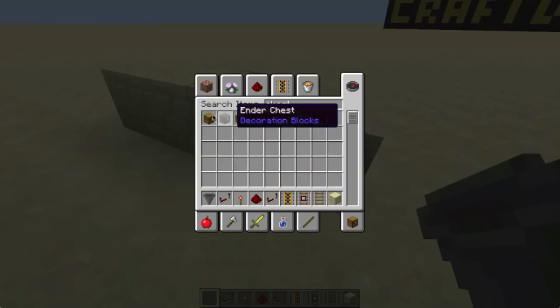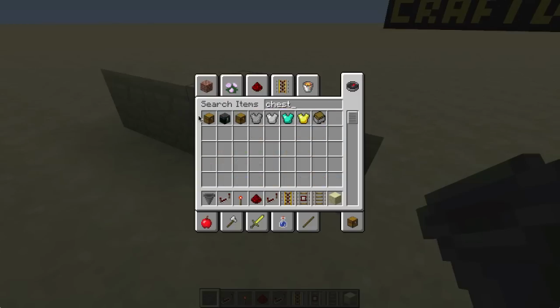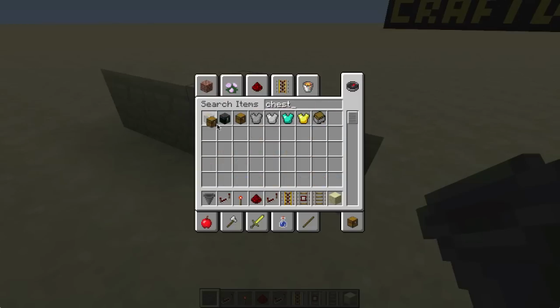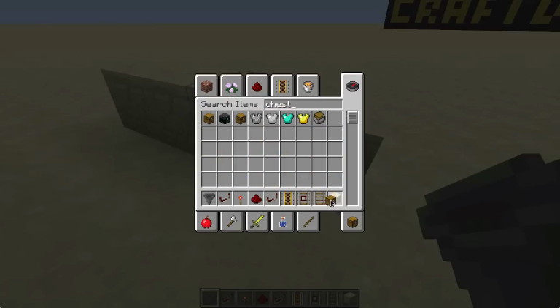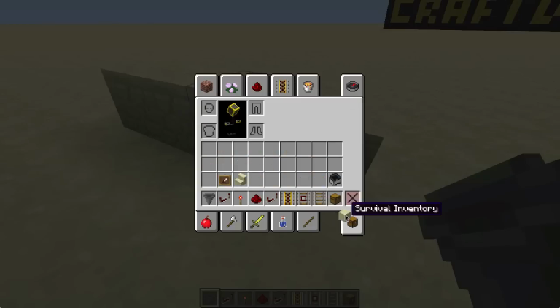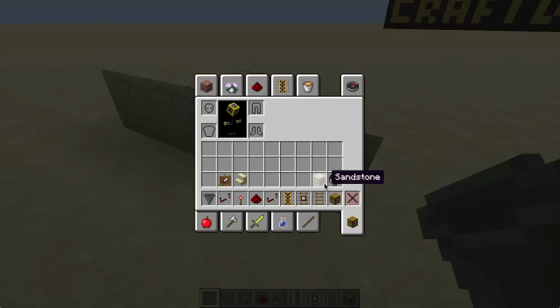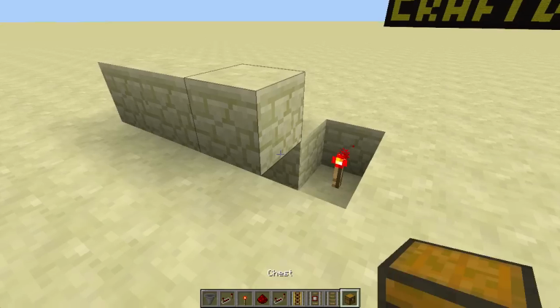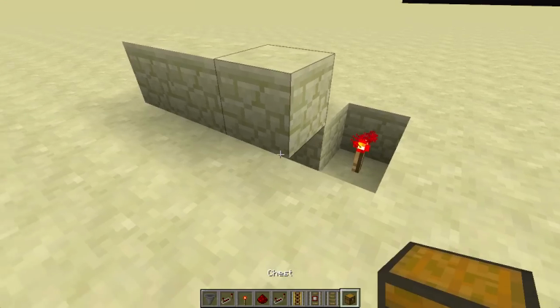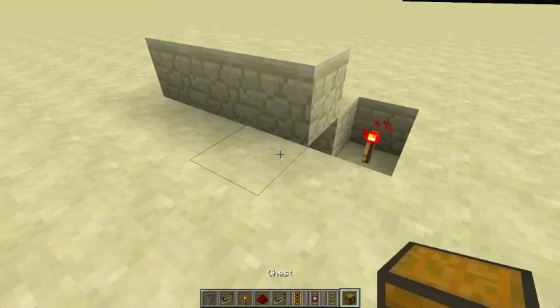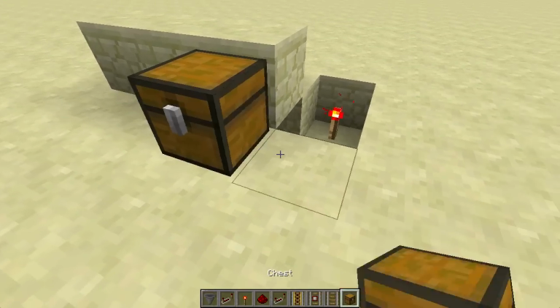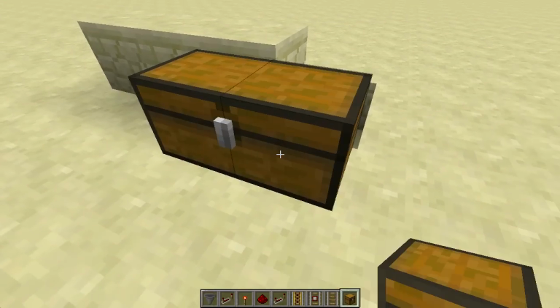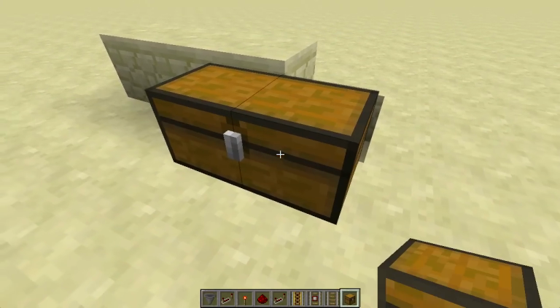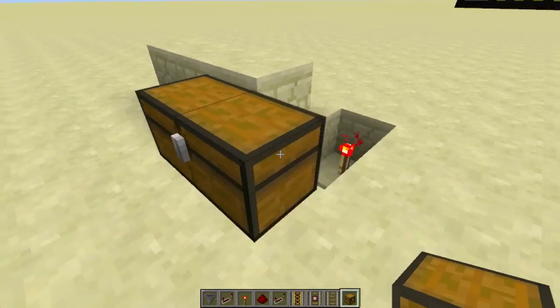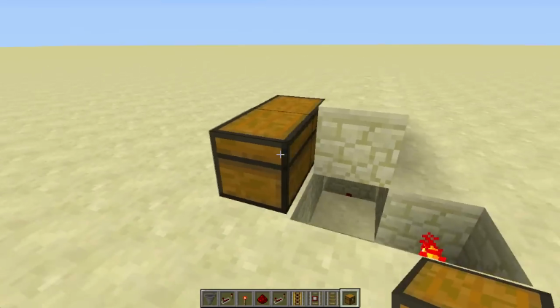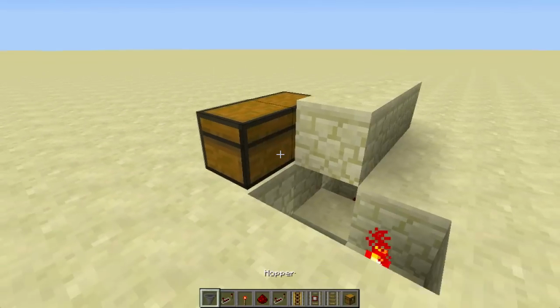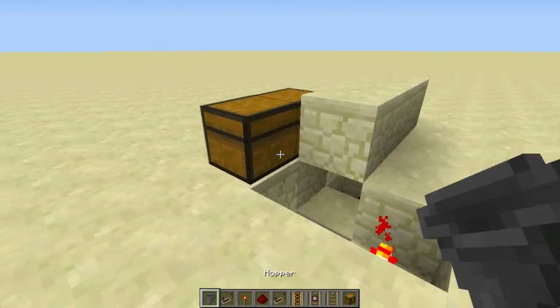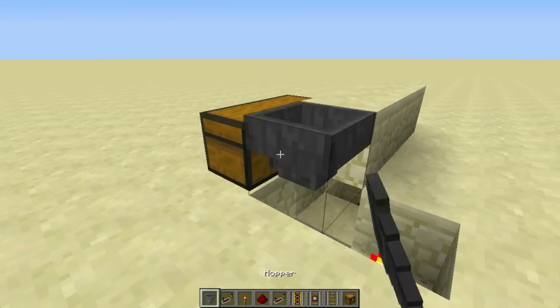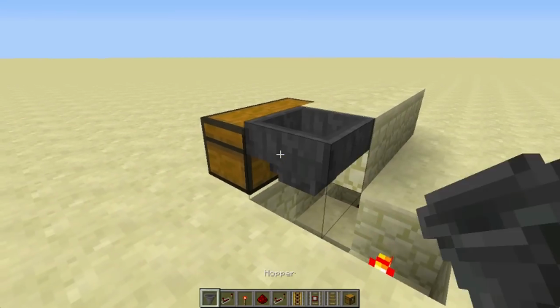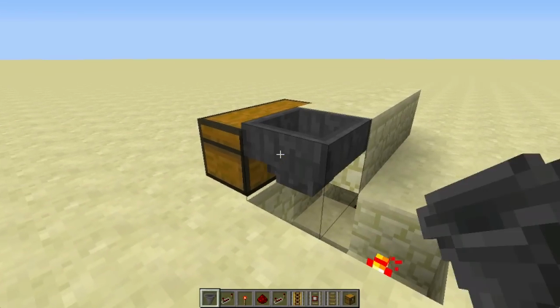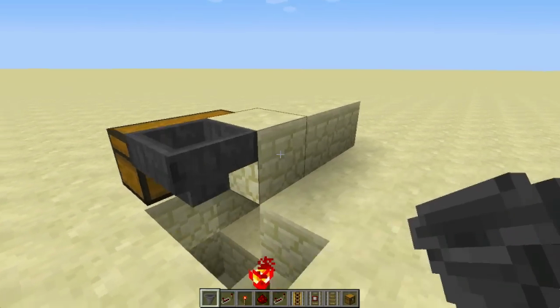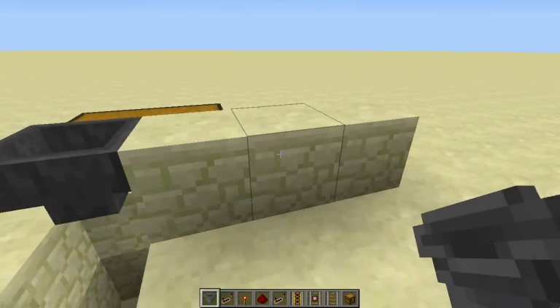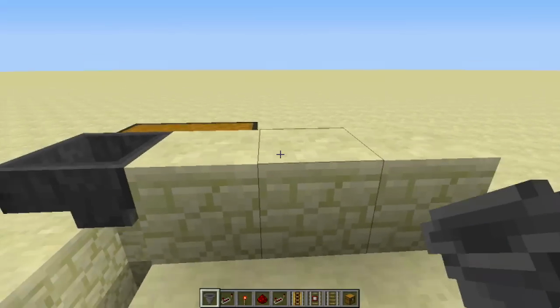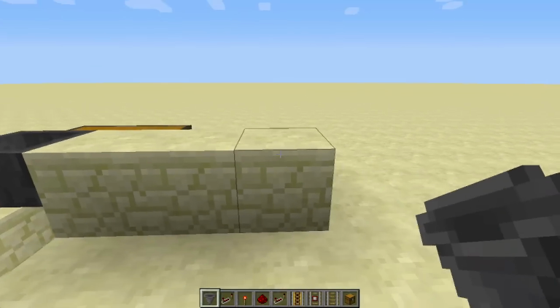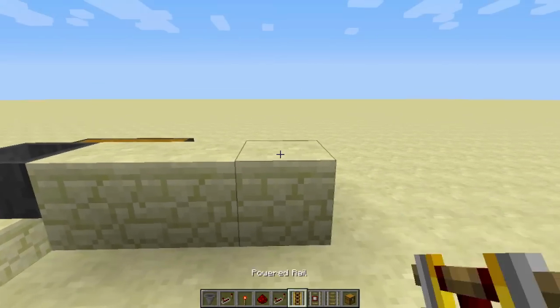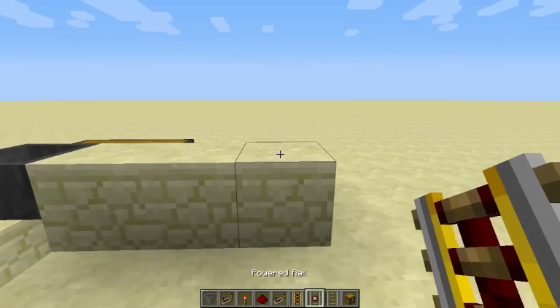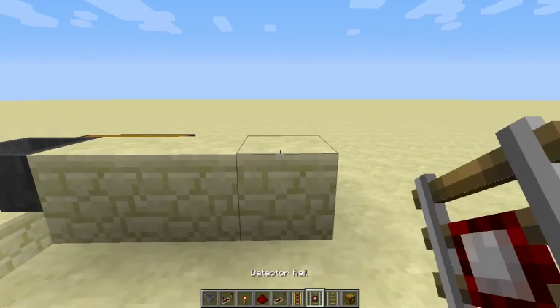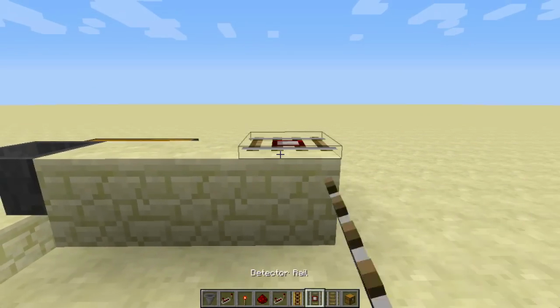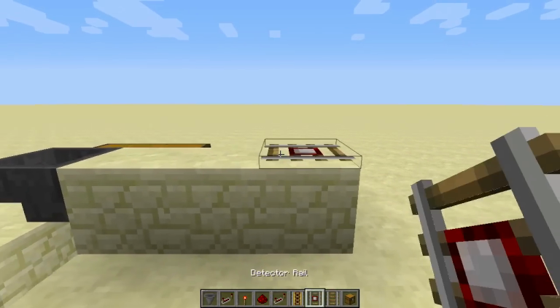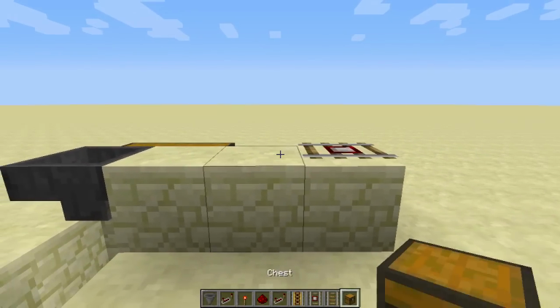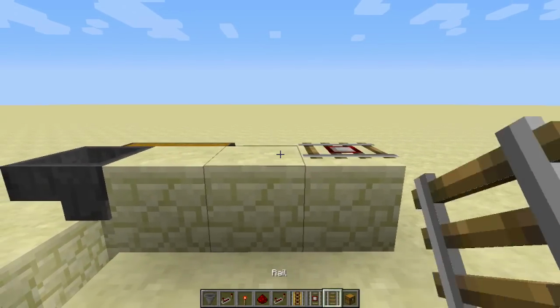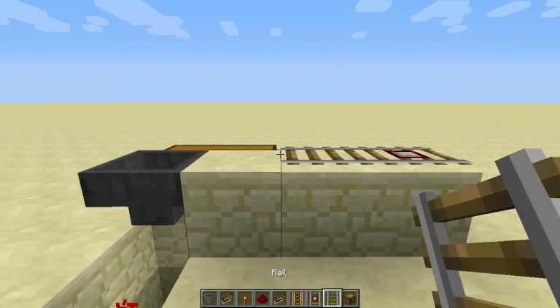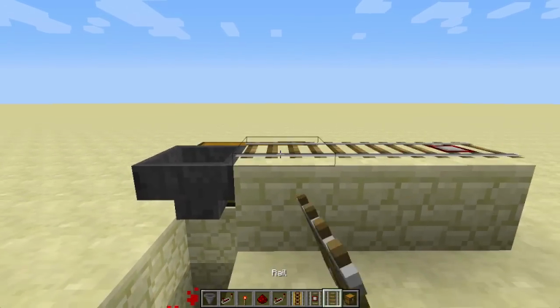You'll need to put down a chest and then the hopper, so the hopper connects to it. Then place a detector rail, two normal rails, and a powered rail like this.